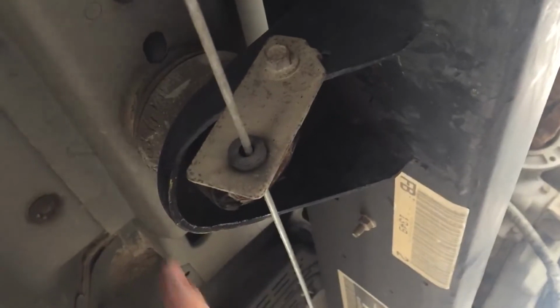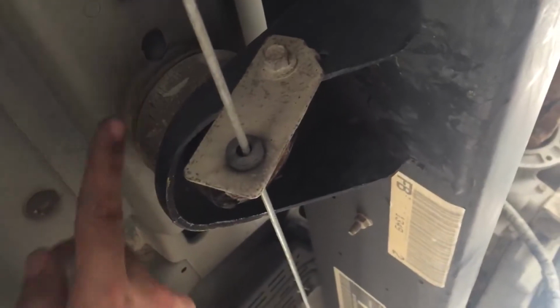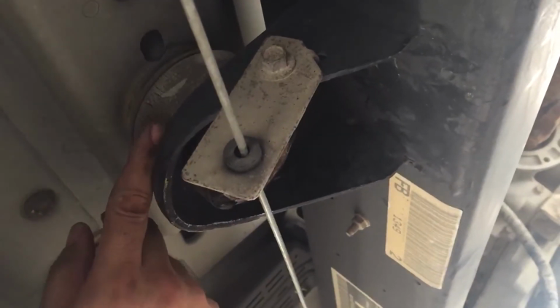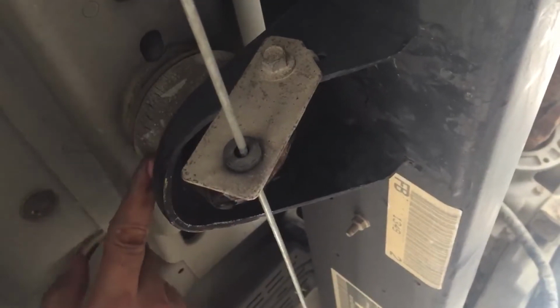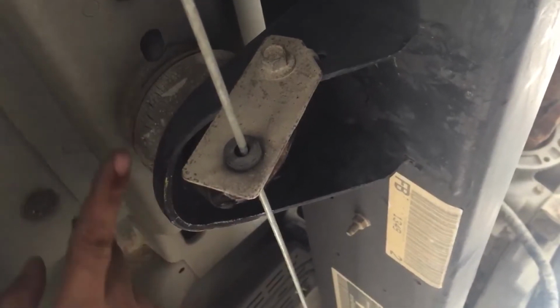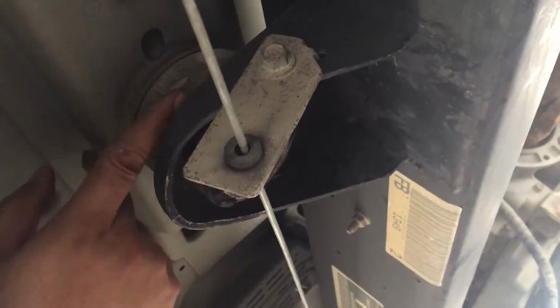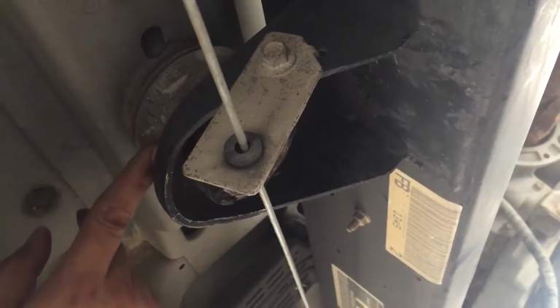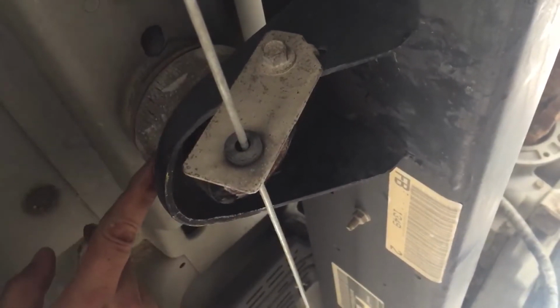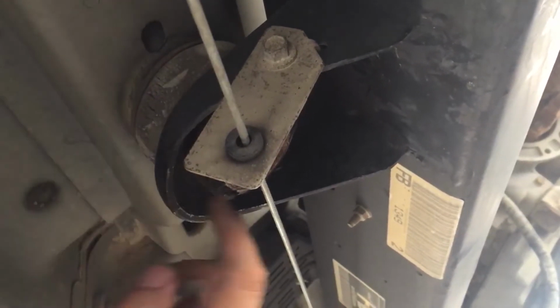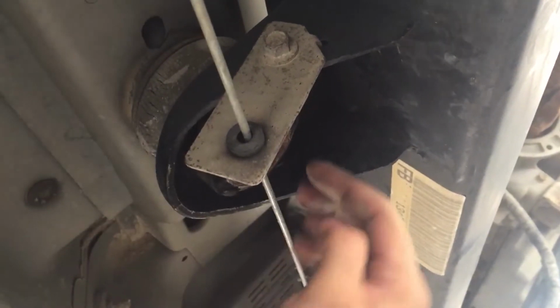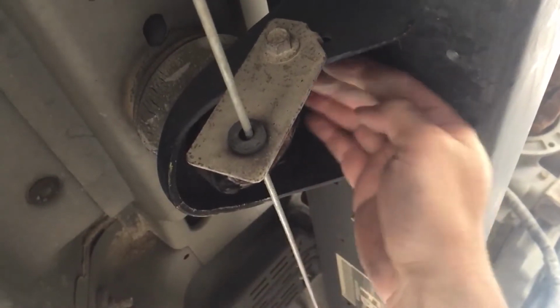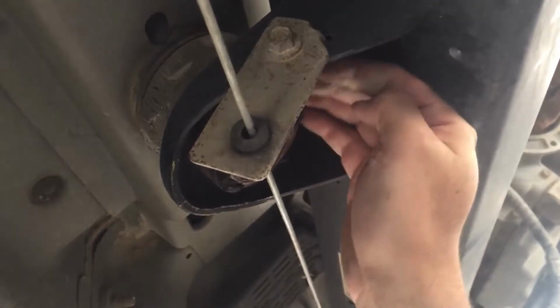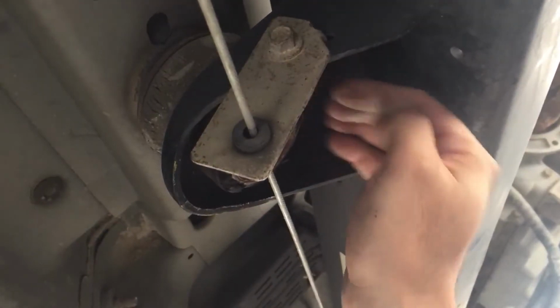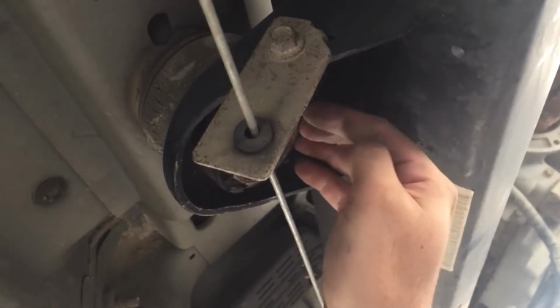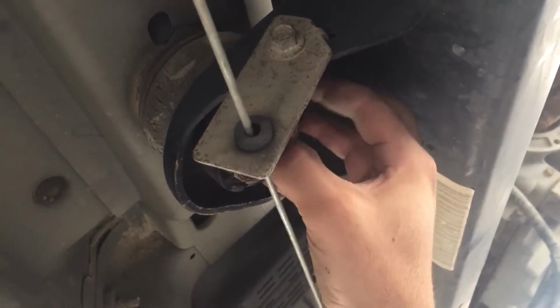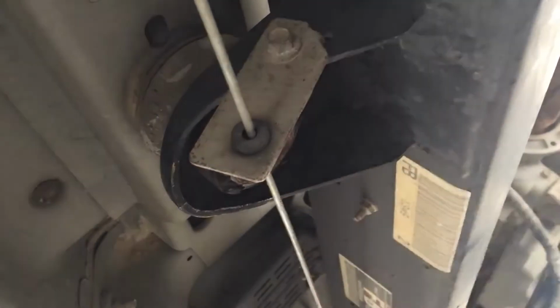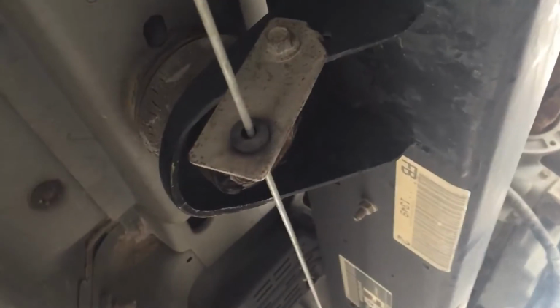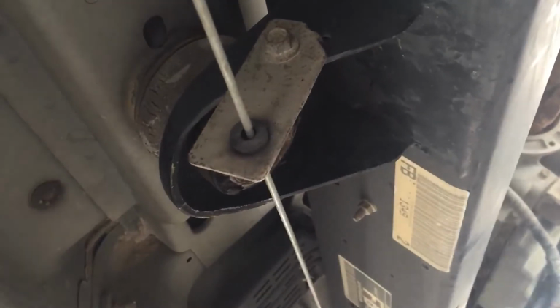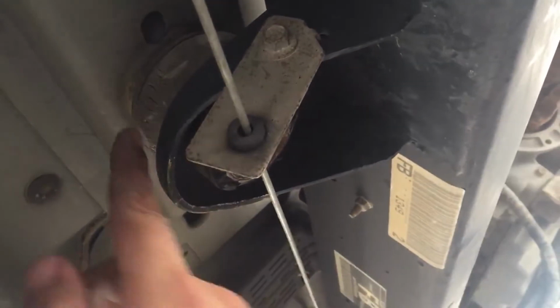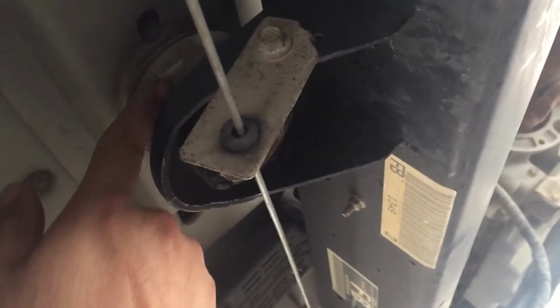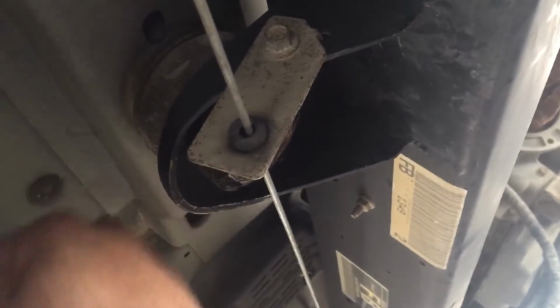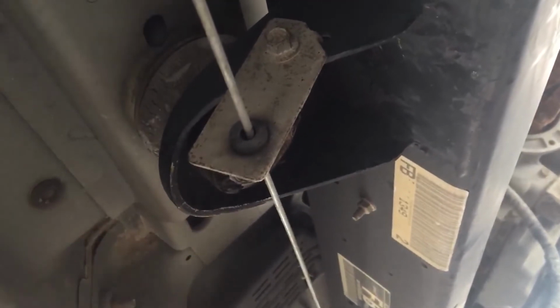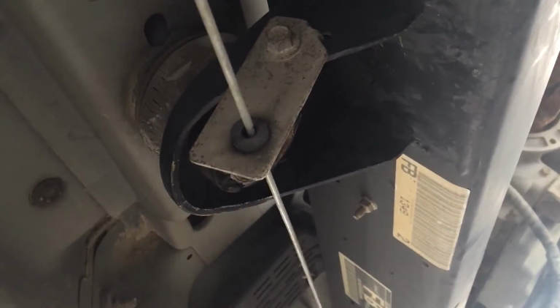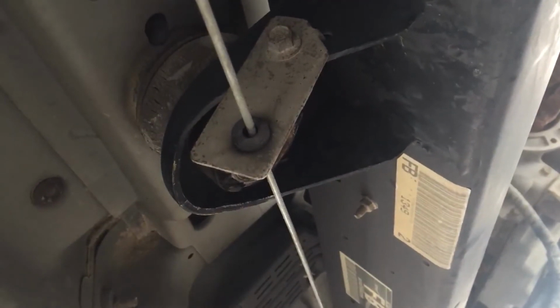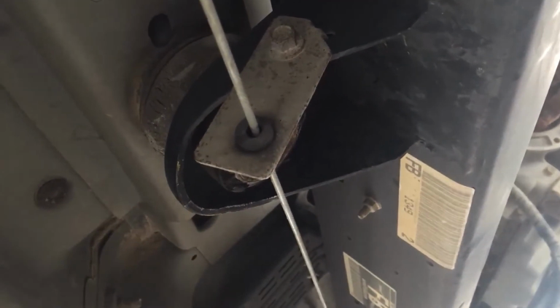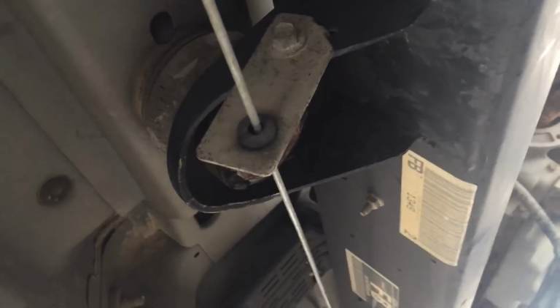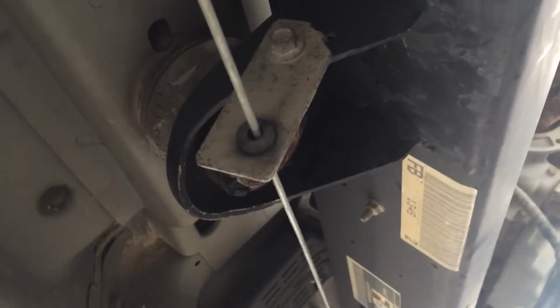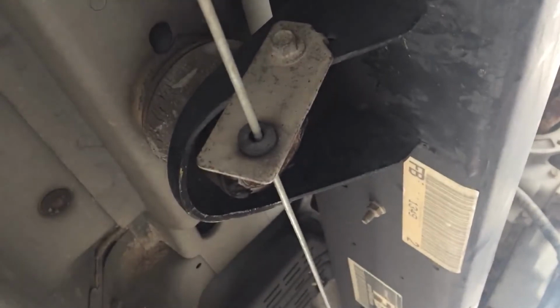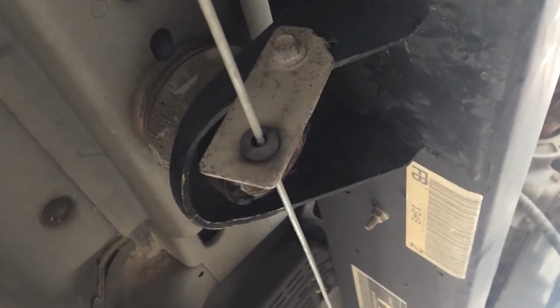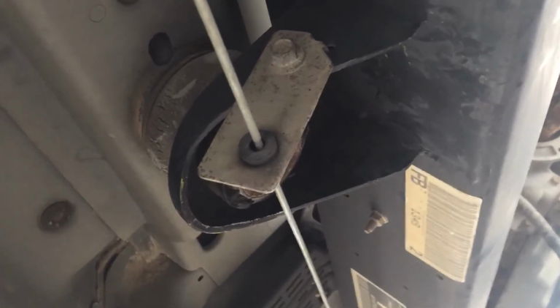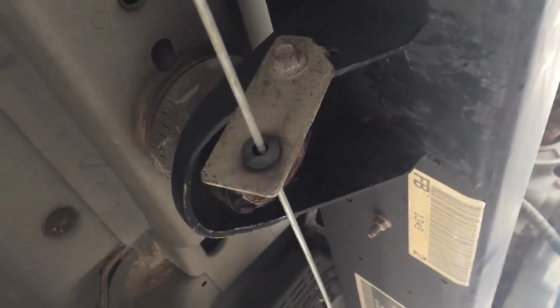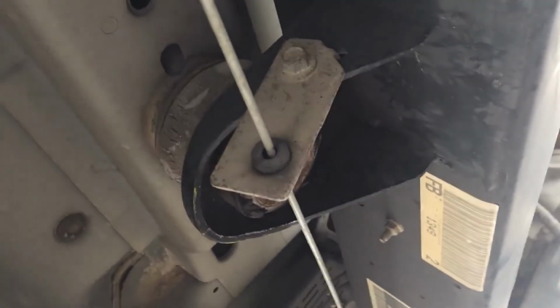Once I cut it off right here, this will drop off the bottom and I can pull this off the top. So I'll see how it goes.